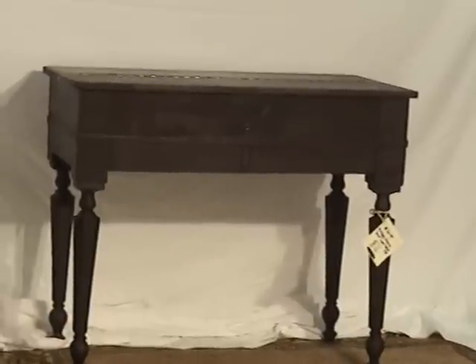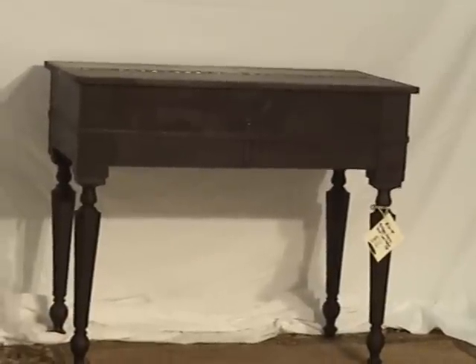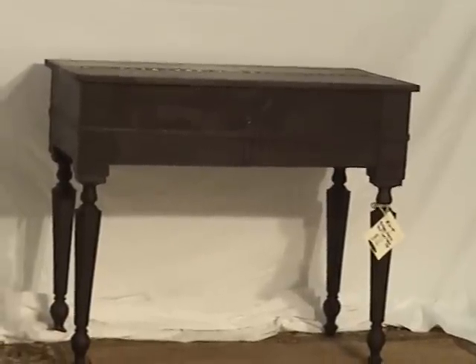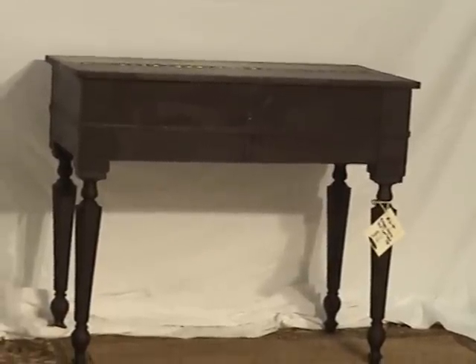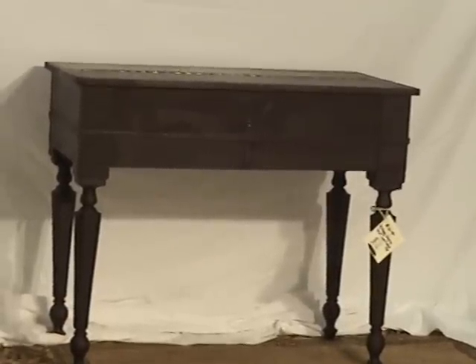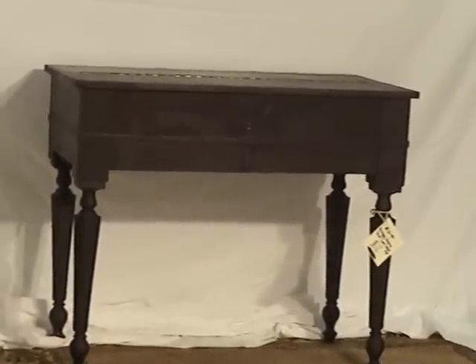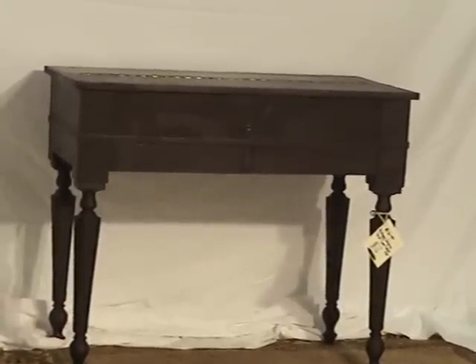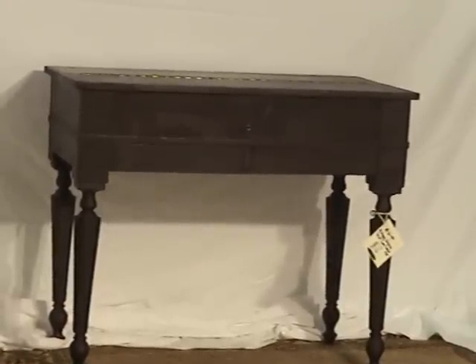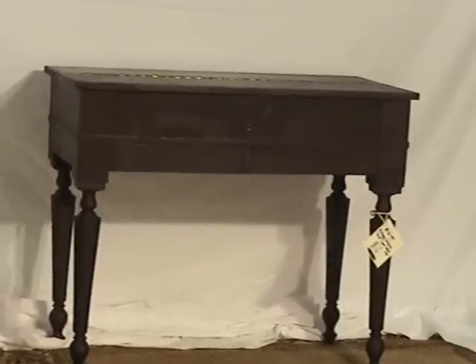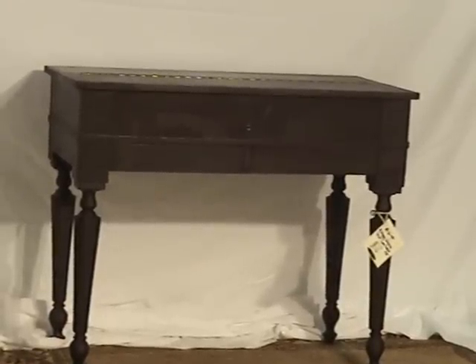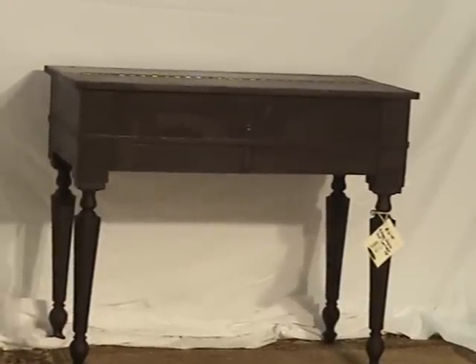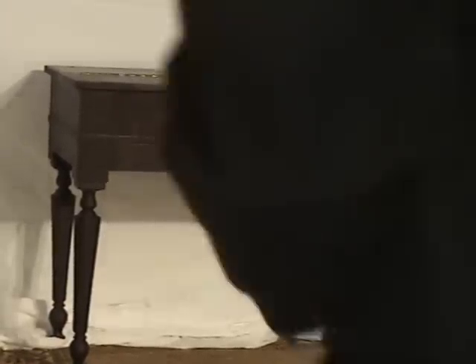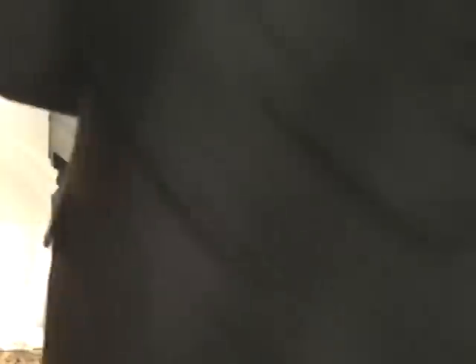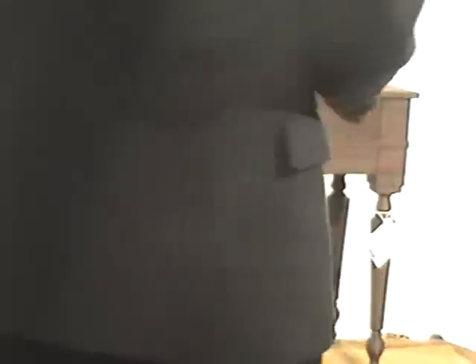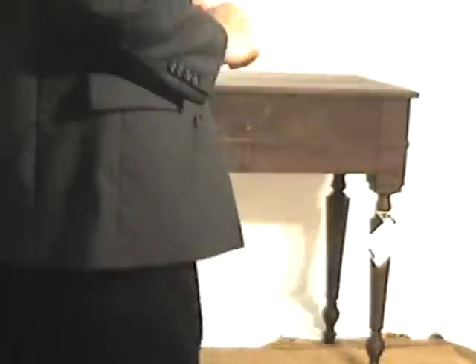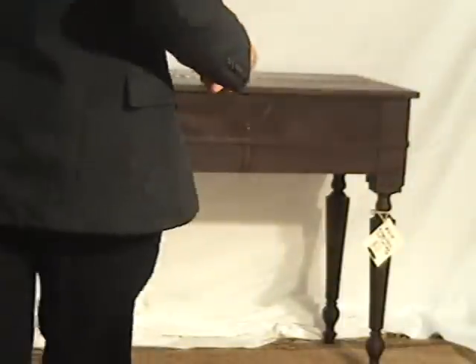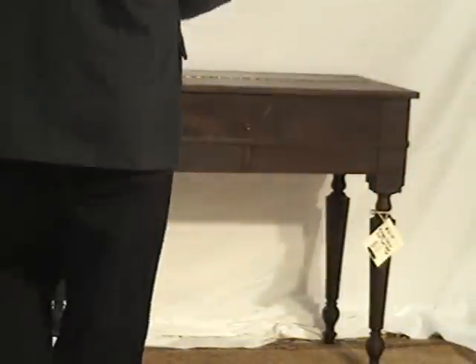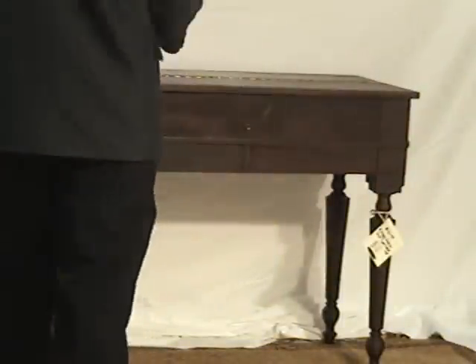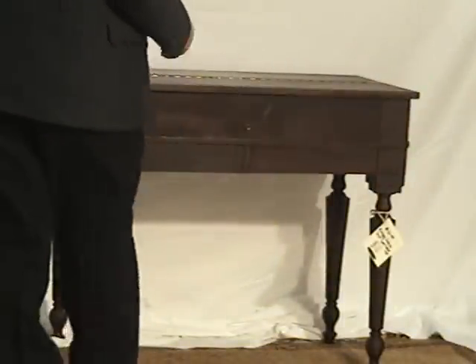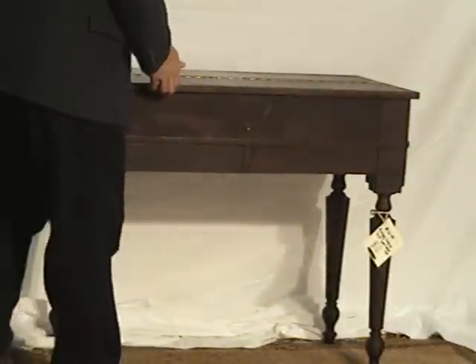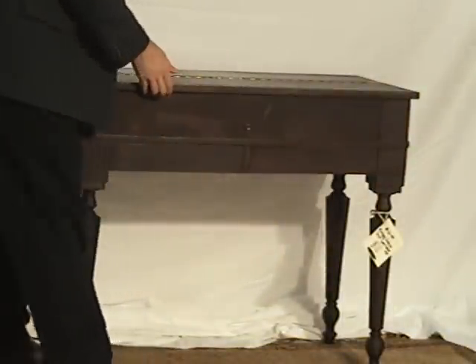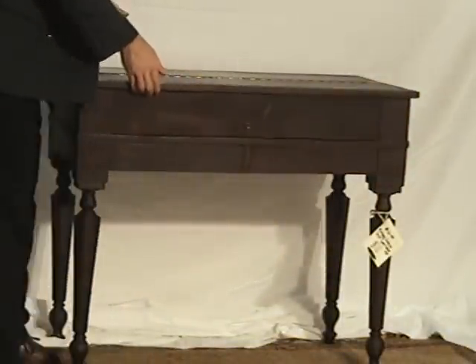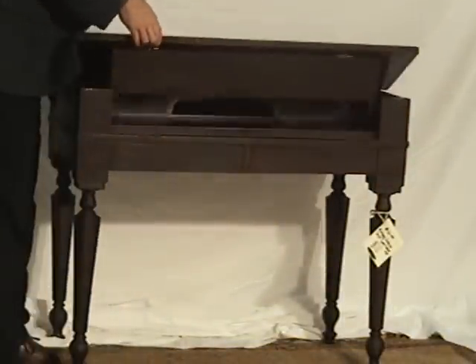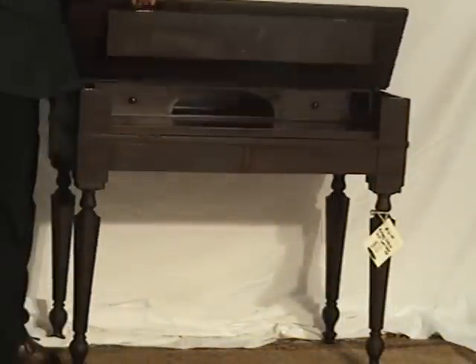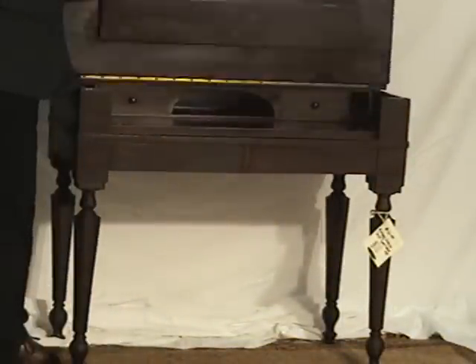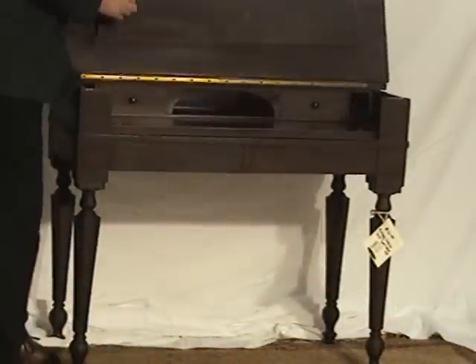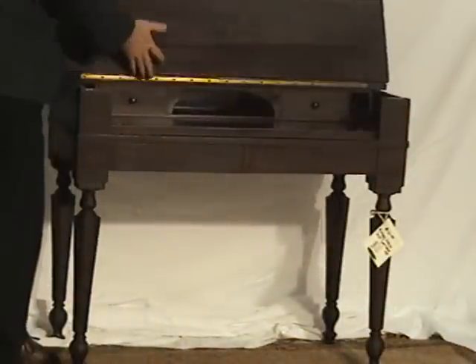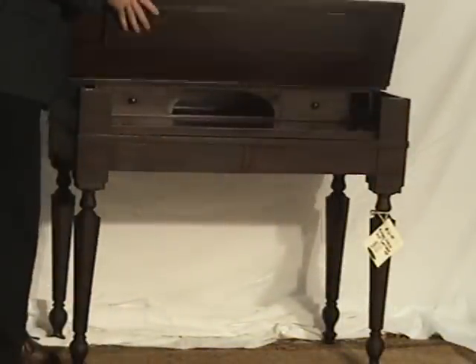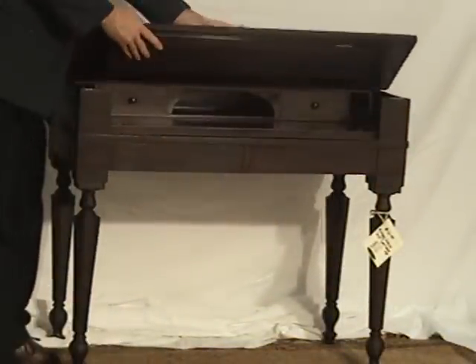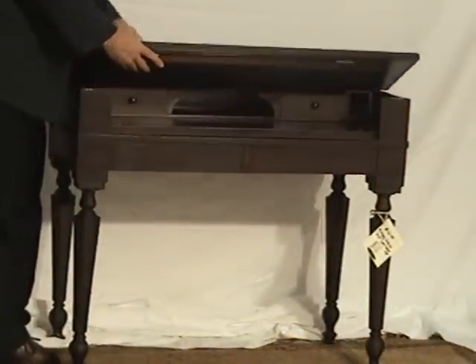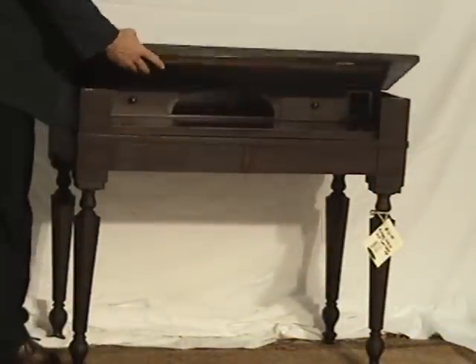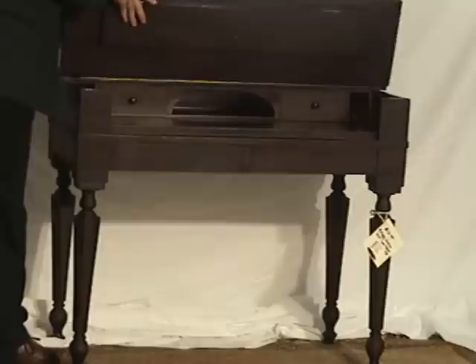I'll give you a quick demonstration of the piece. It's a lift-top style of desk, and we'll talk about the shipping later. Simply the top lifts up — there's a hinge in the middle of the top.